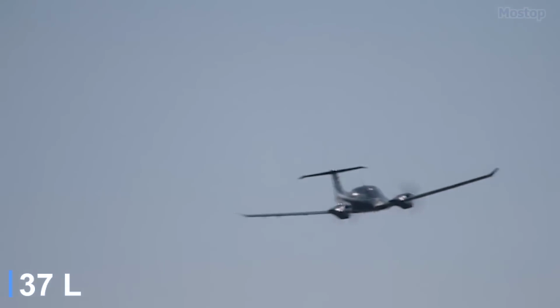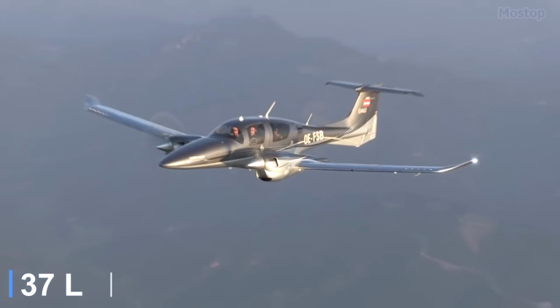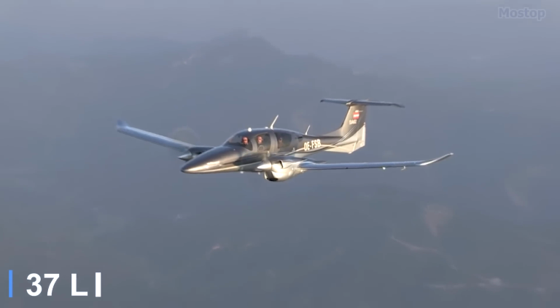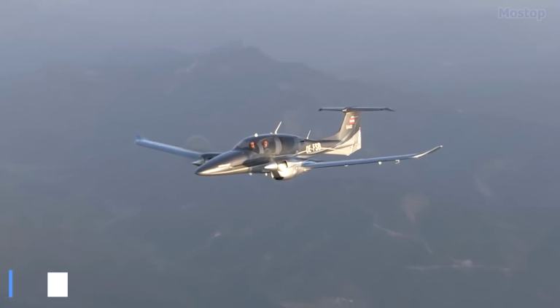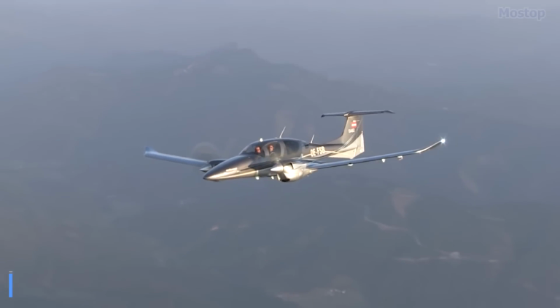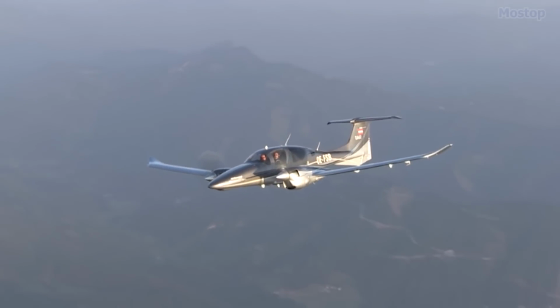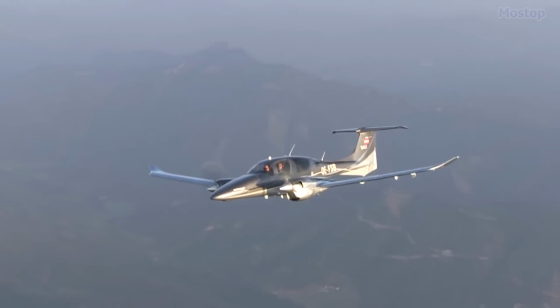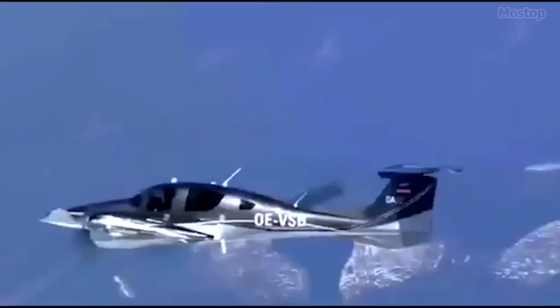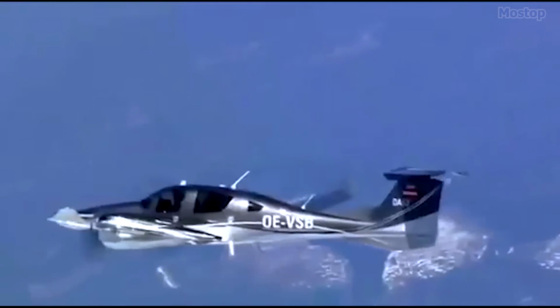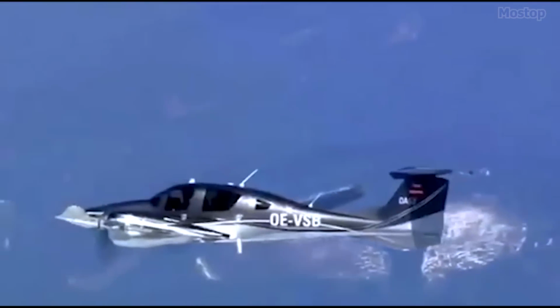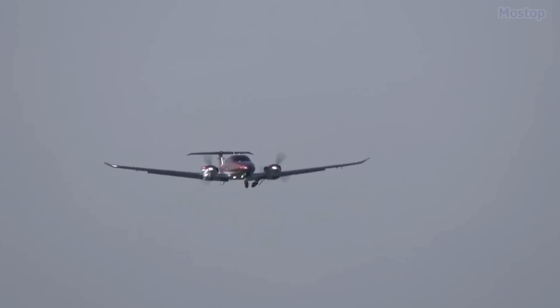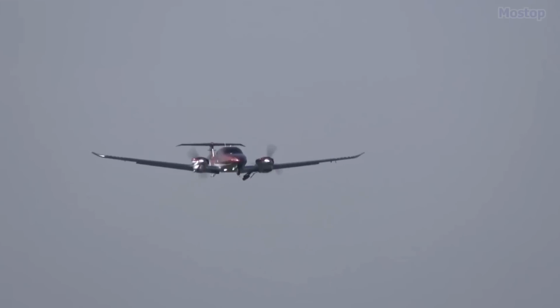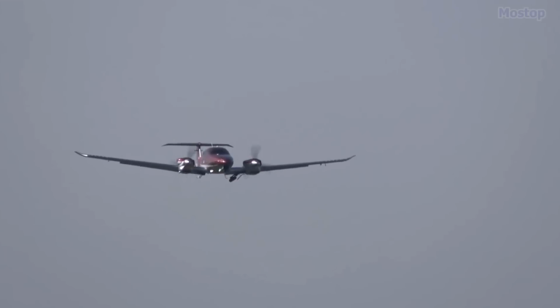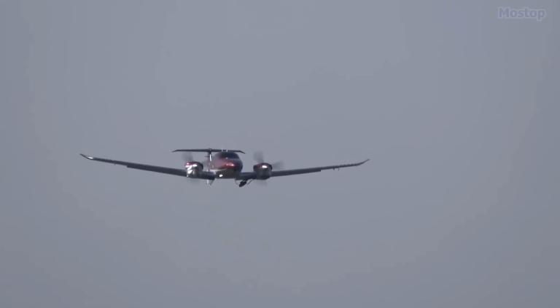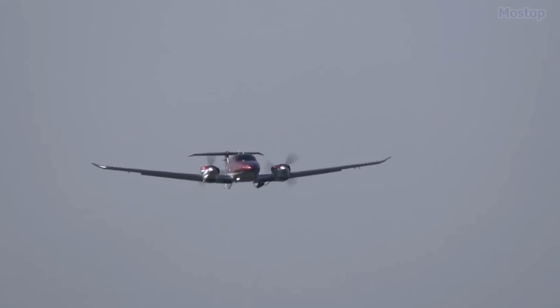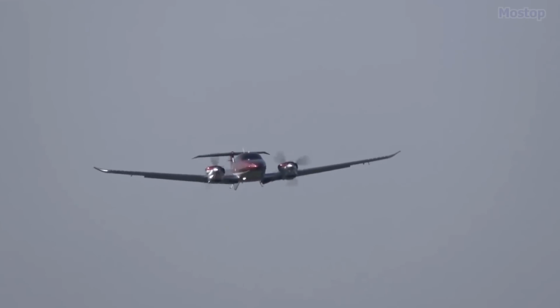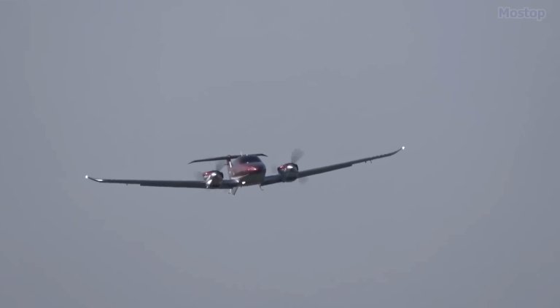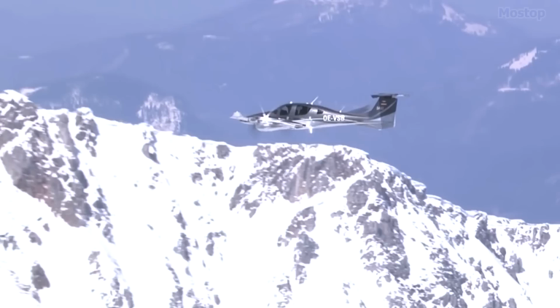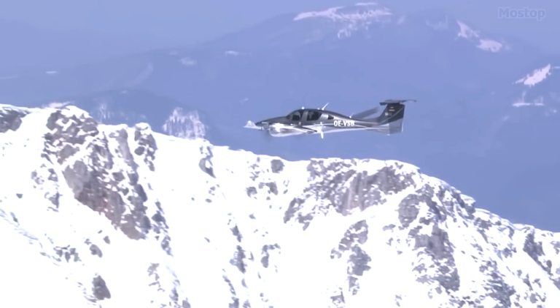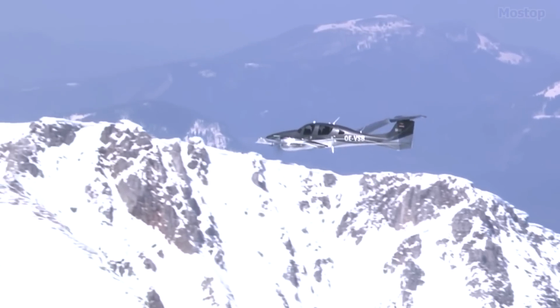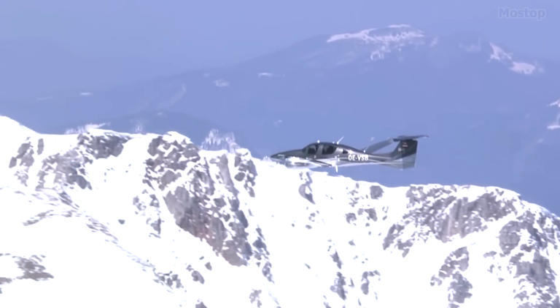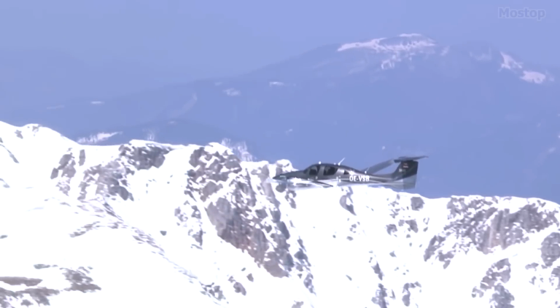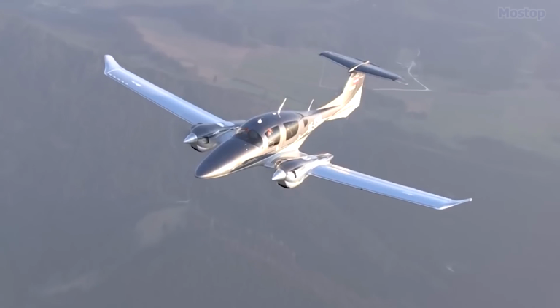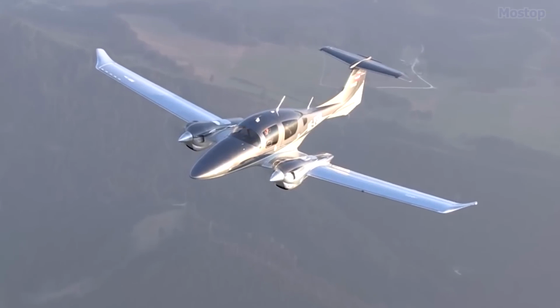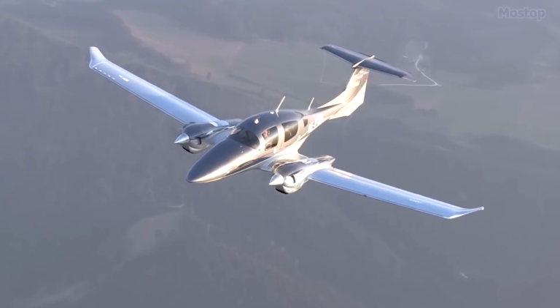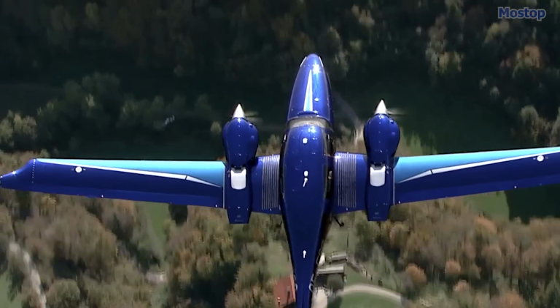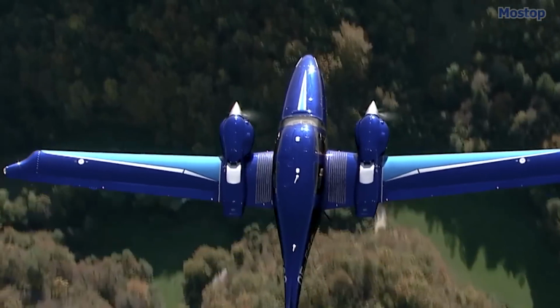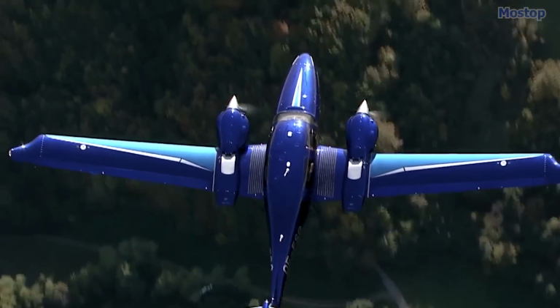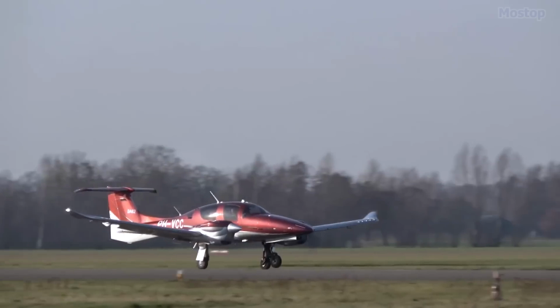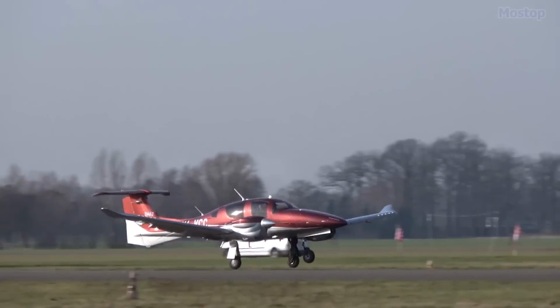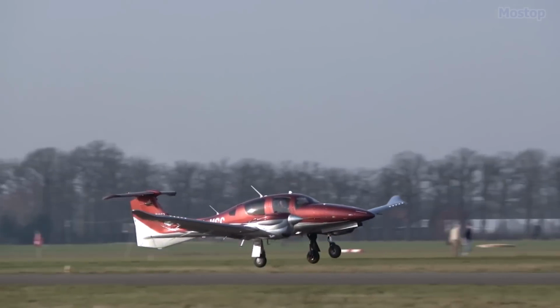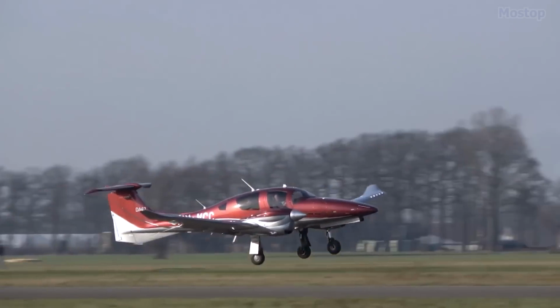Flying the Diamond DA-62 means flying in style, where modern design meets the charm of the 60s, and safety innovations from the automotive industry blend seamlessly with outstanding performance.